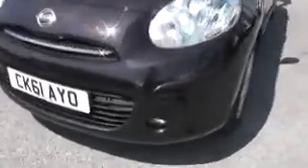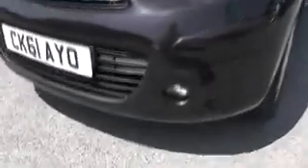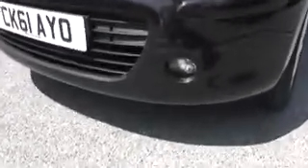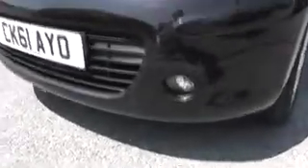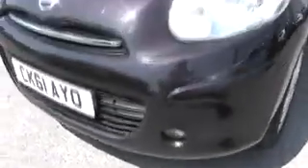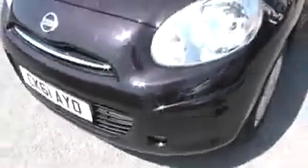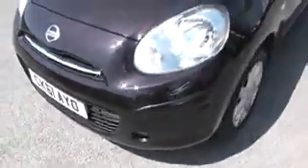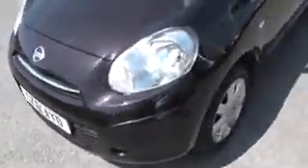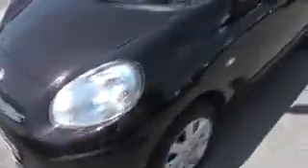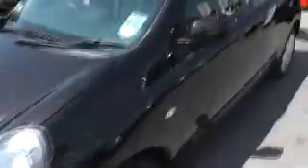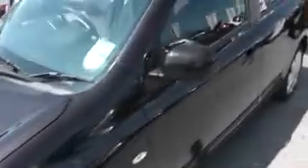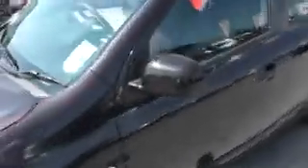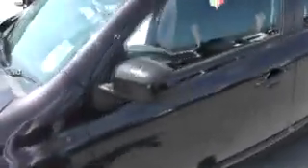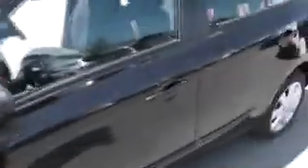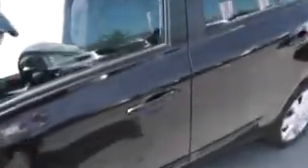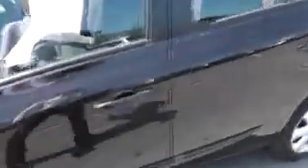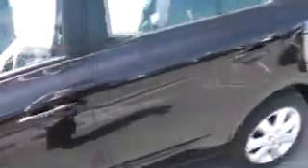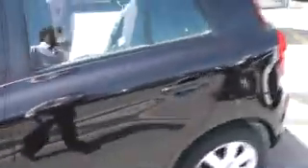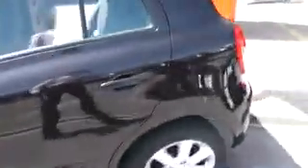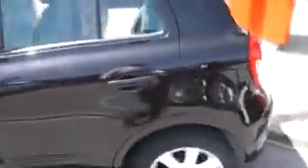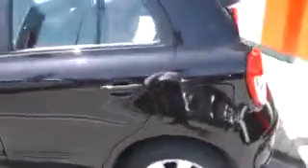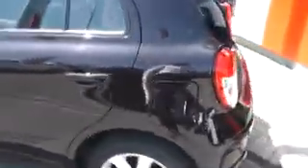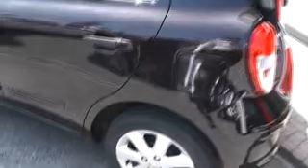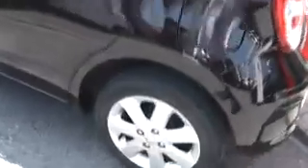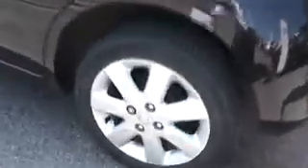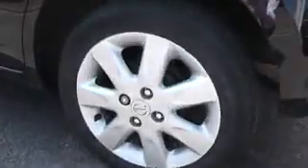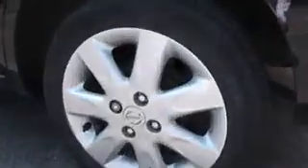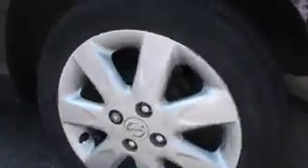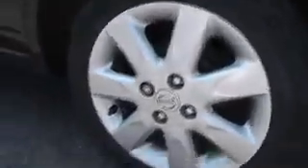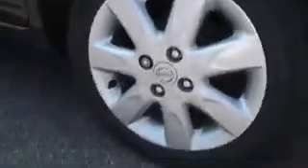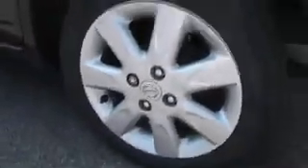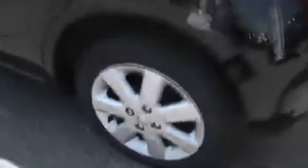Down at the front it features front fog lights as well as body coloured bumpers front and rear, body coloured door mirrors and body coloured door handles. Moving around, you can see that the hubs are in excellent condition on the vehicle, very good indeed.